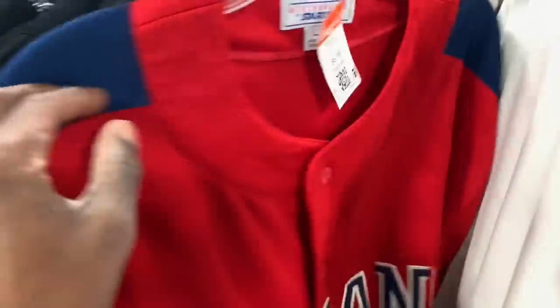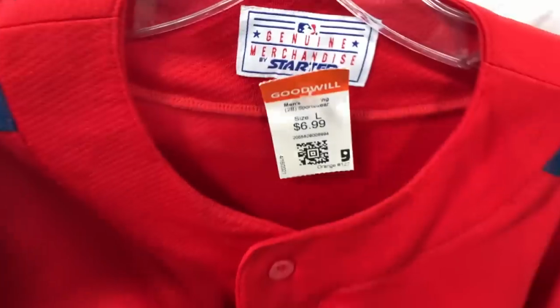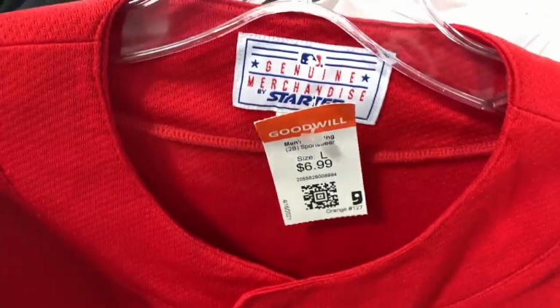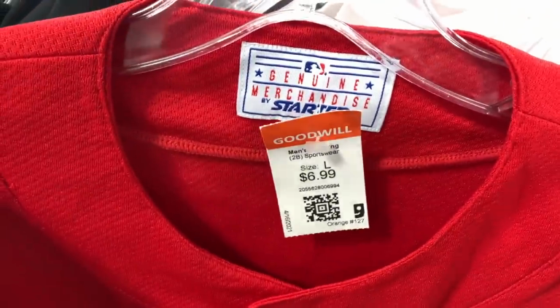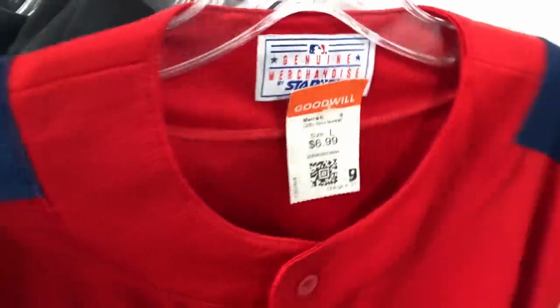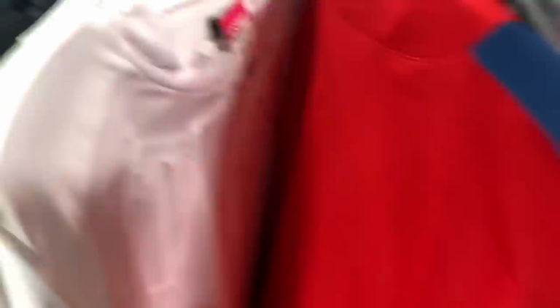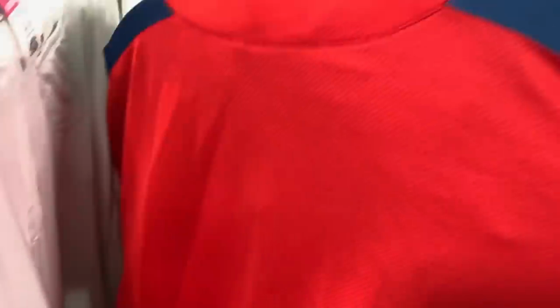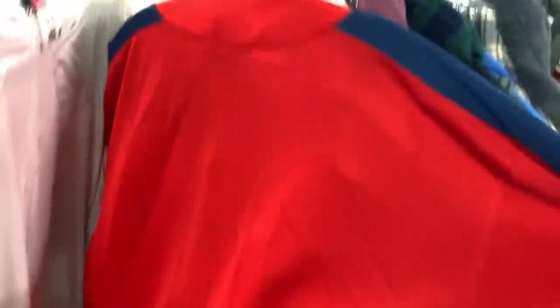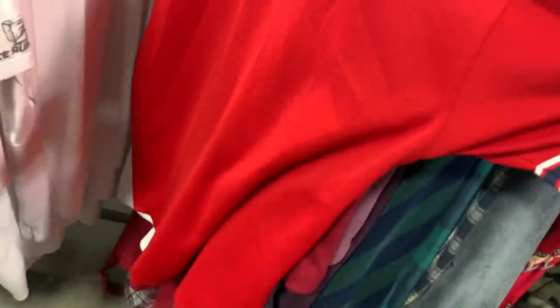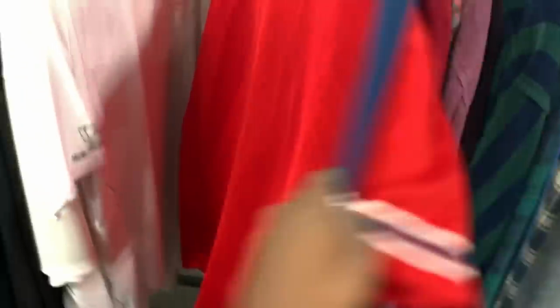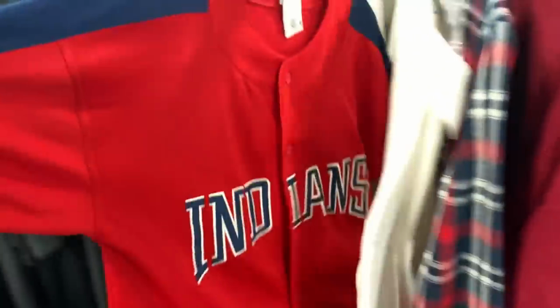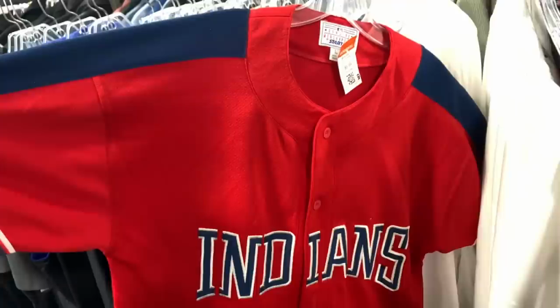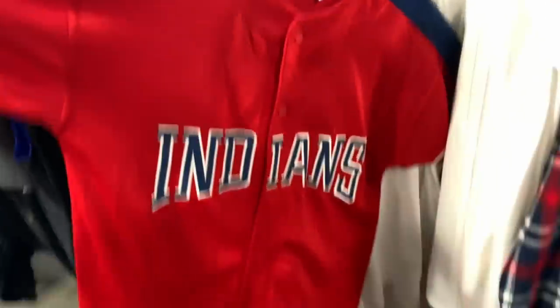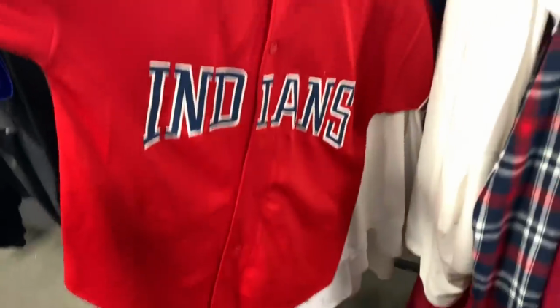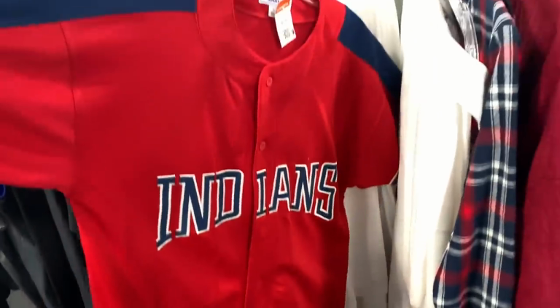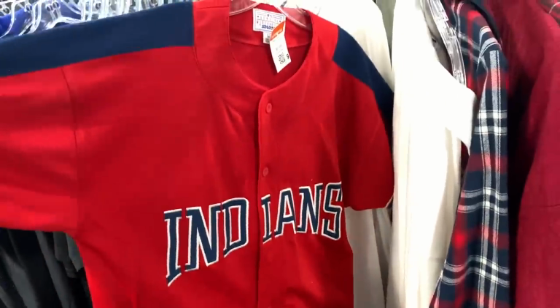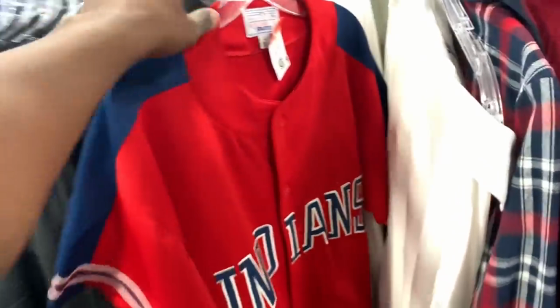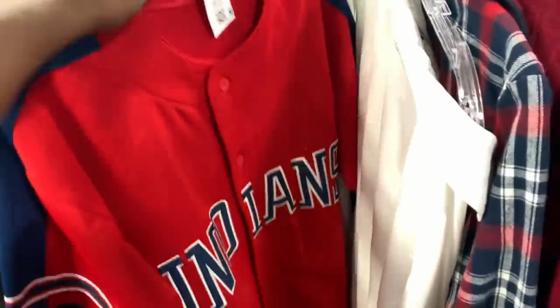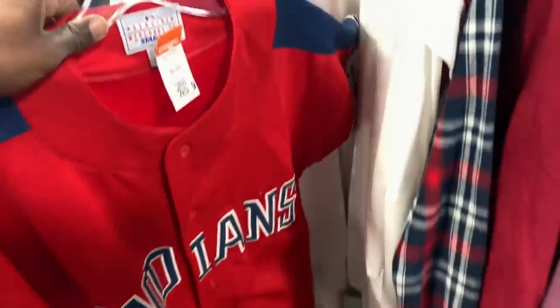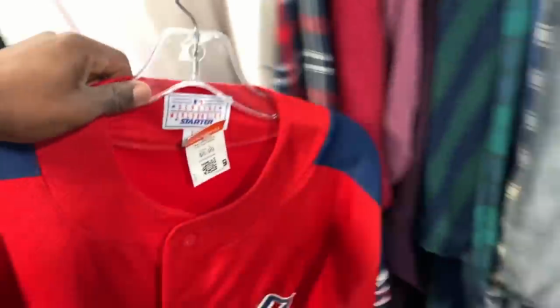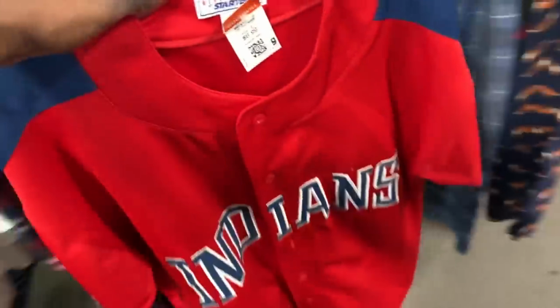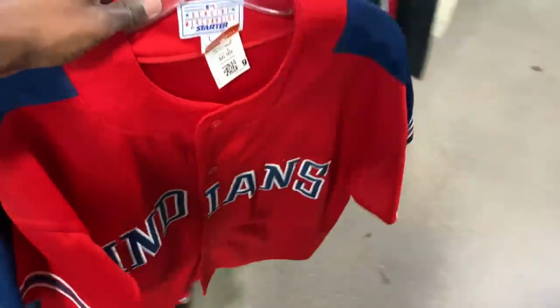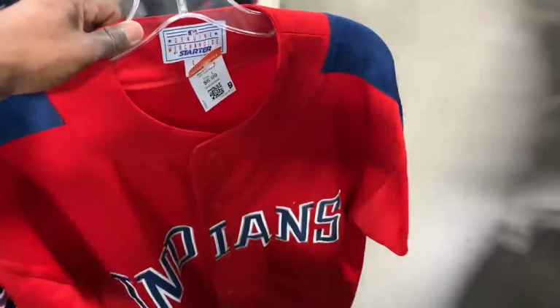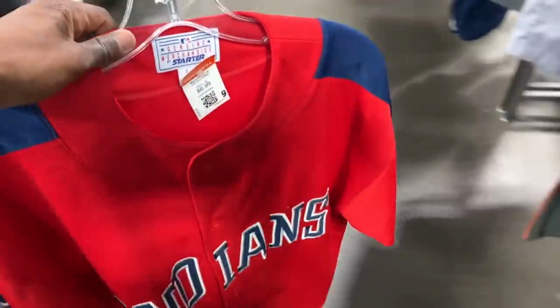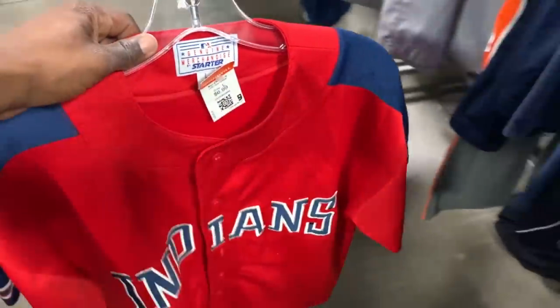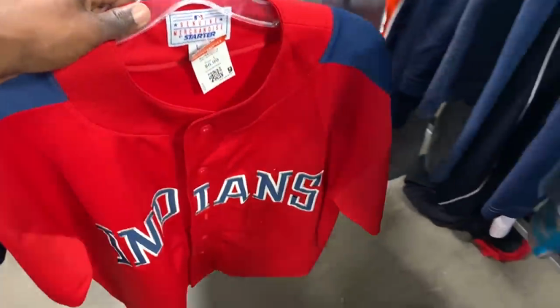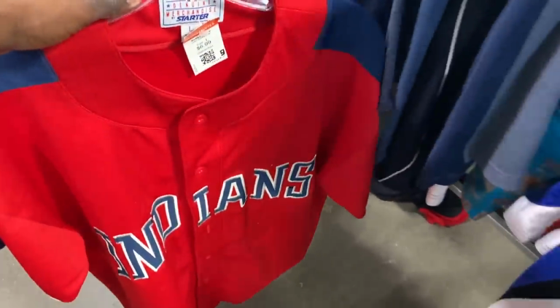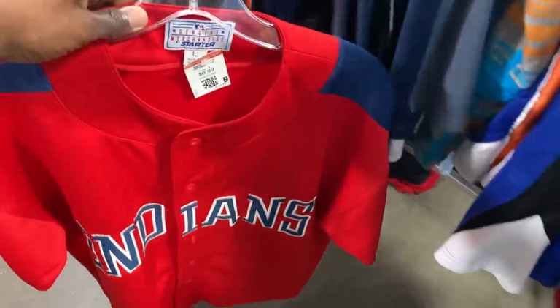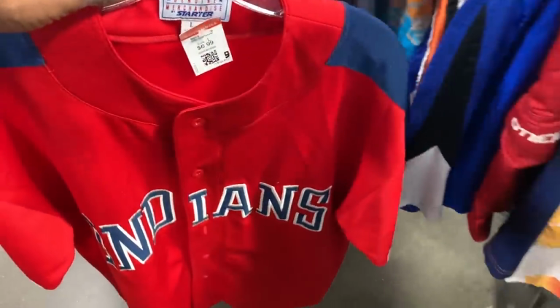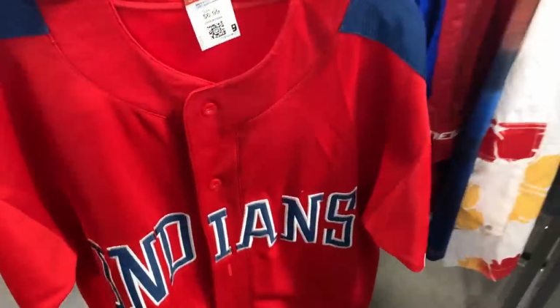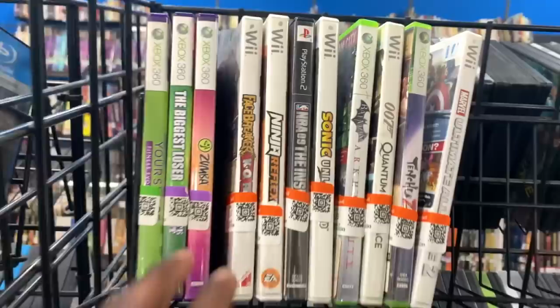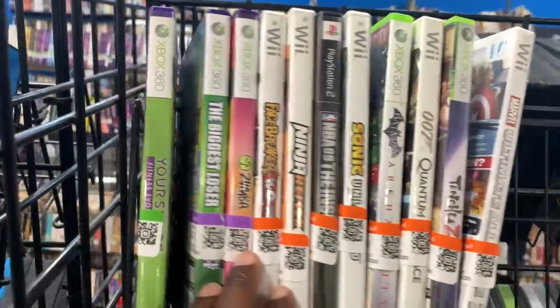Next came across a Cleveland Indians Starter jersey. I didn't check comps on this one, but because it was Starter and in really good condition, I figured I might as well take a chance on it — probably get maybe 25 to 30 bucks, especially for only $6.99.